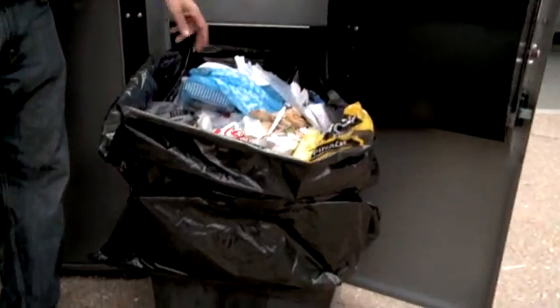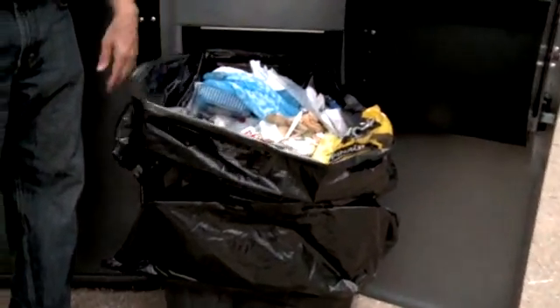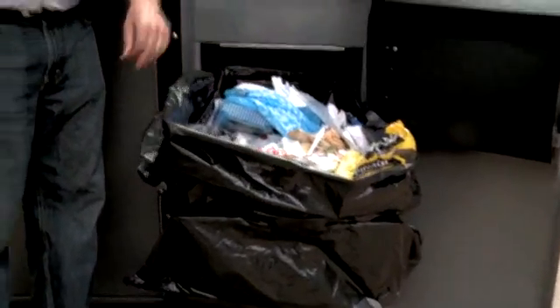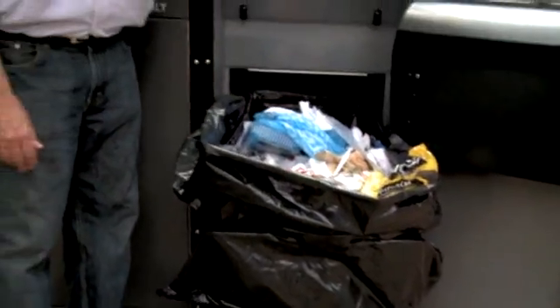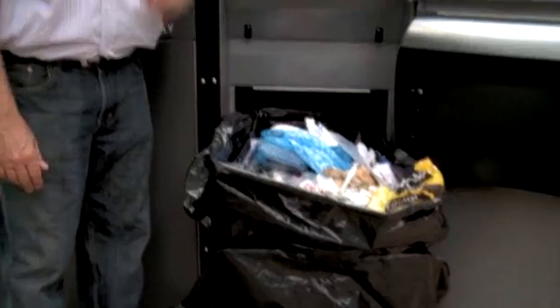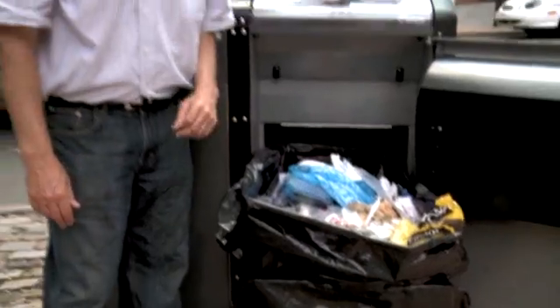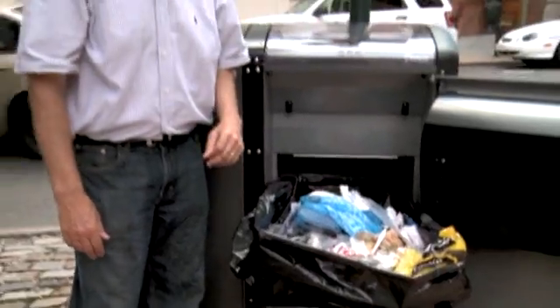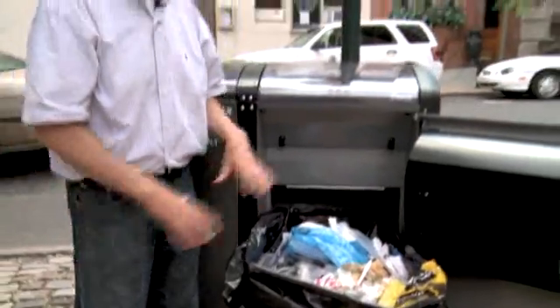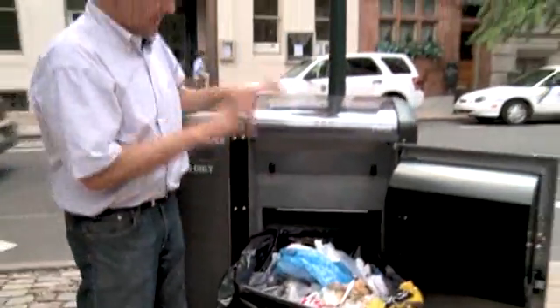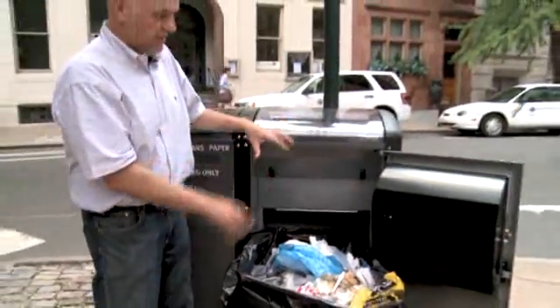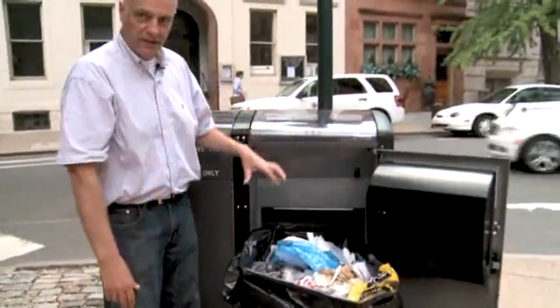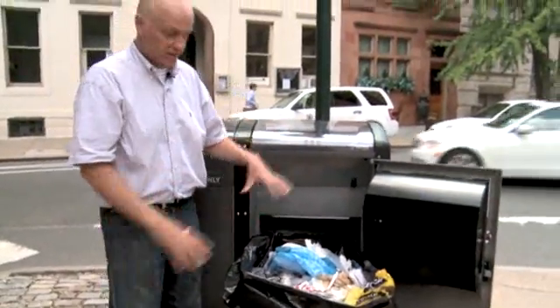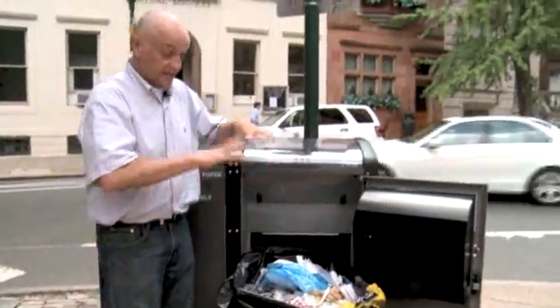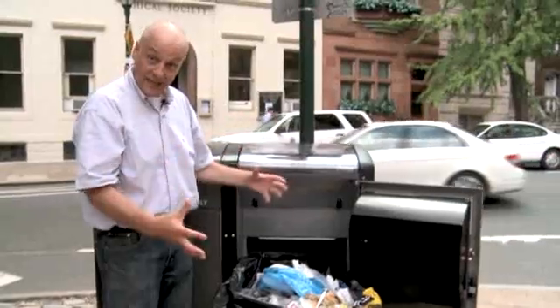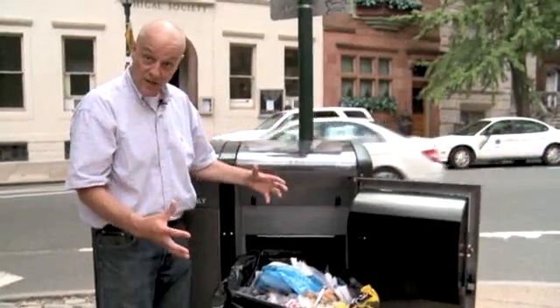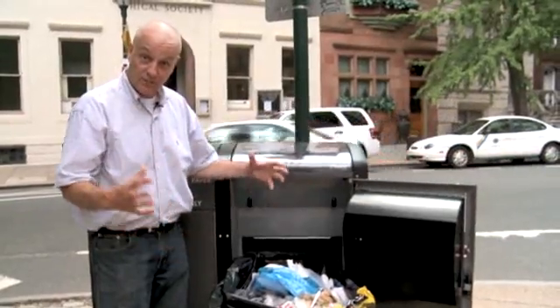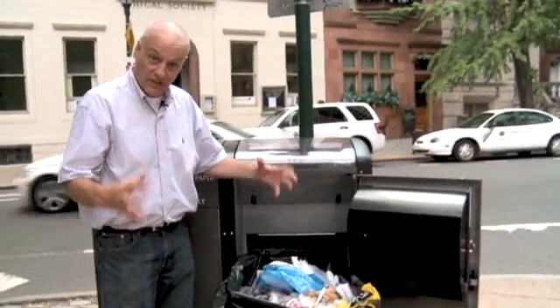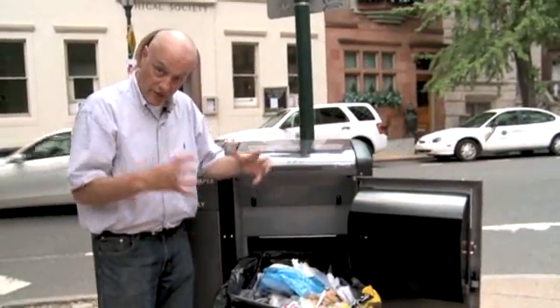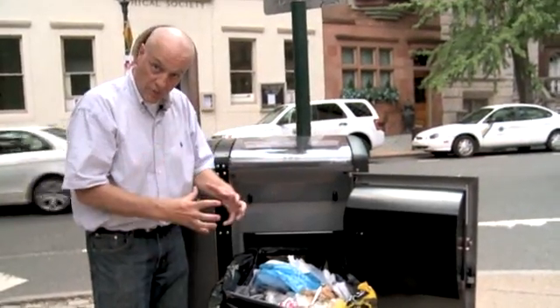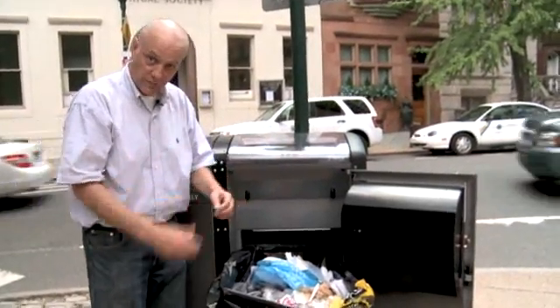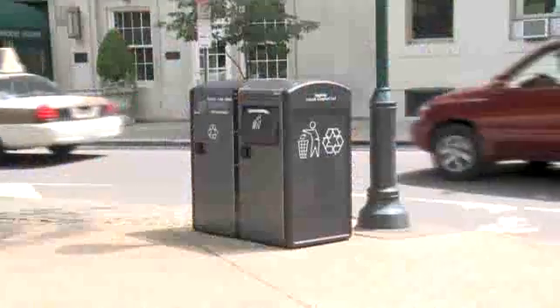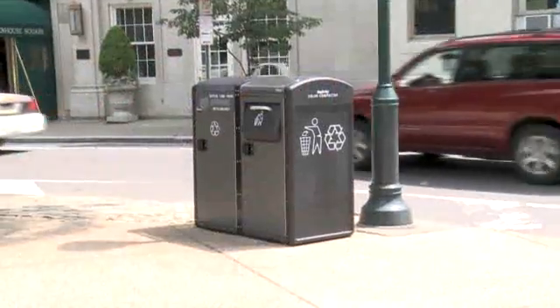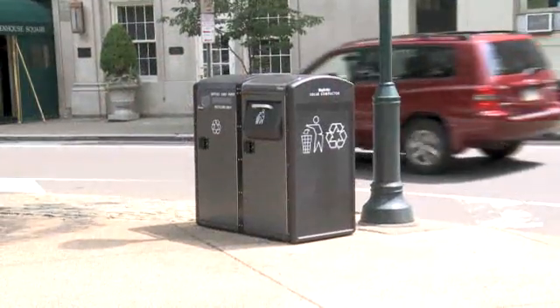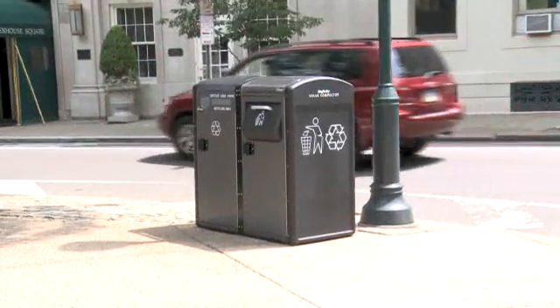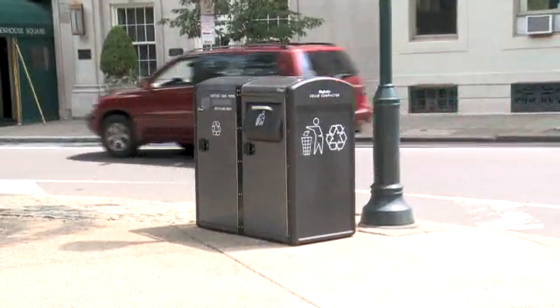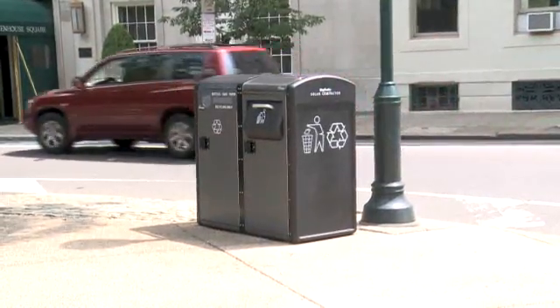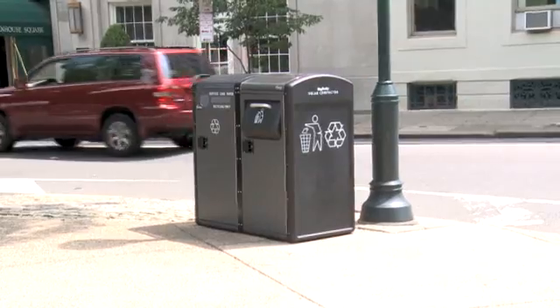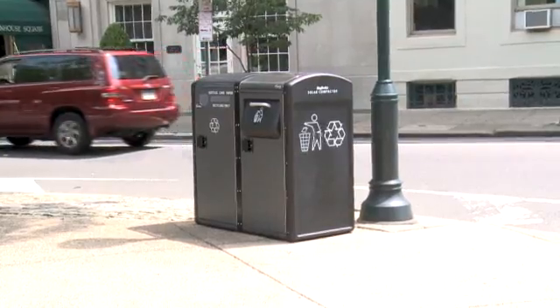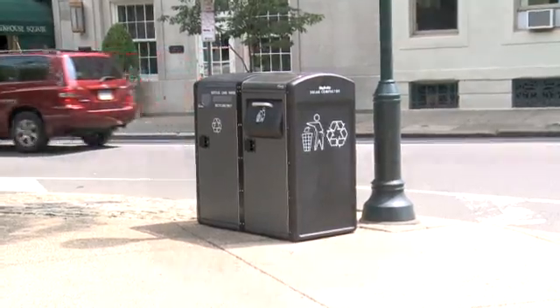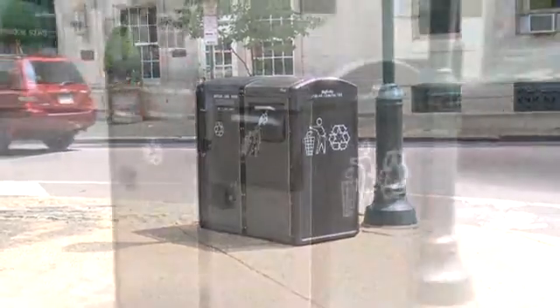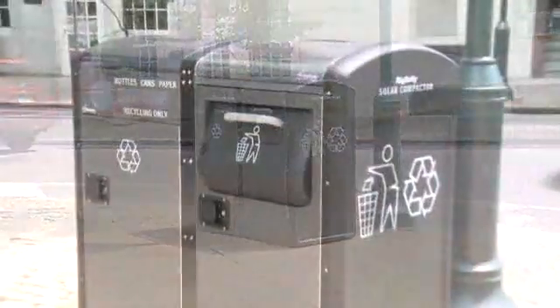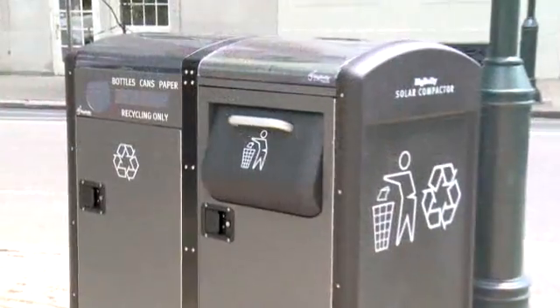They pick up a litter basket three times a day in this town, and that's what Big Belly does. It takes a lot of trash and puts it in a very small little package. And the device is a fascinating mixture of old and new technology.